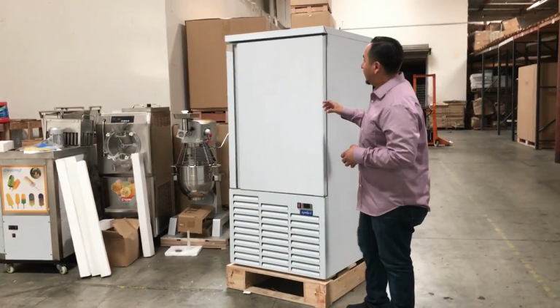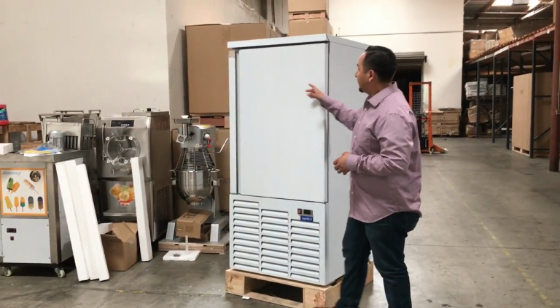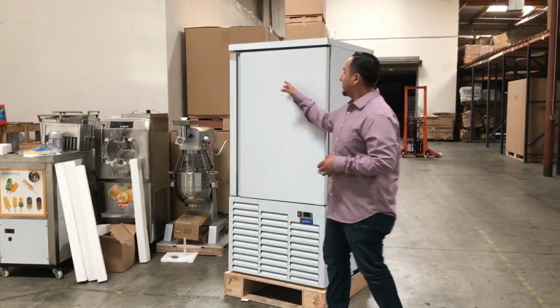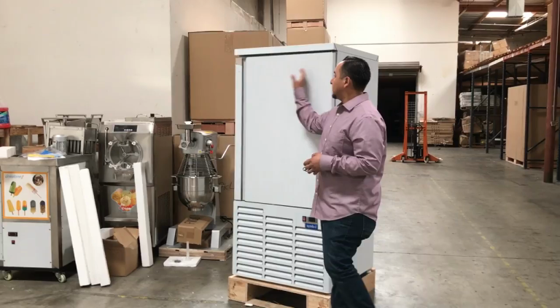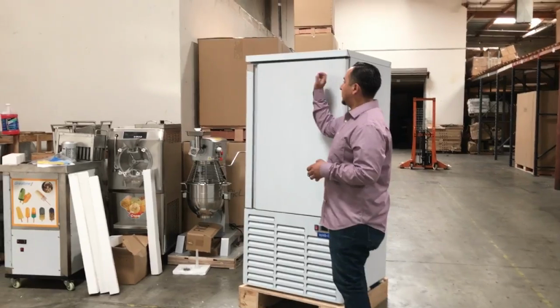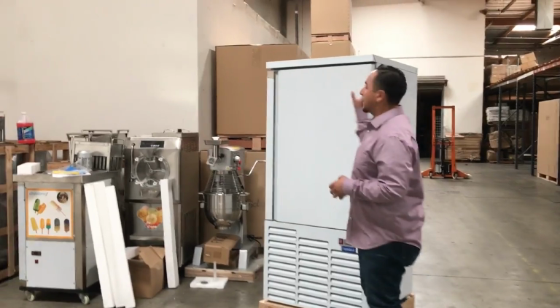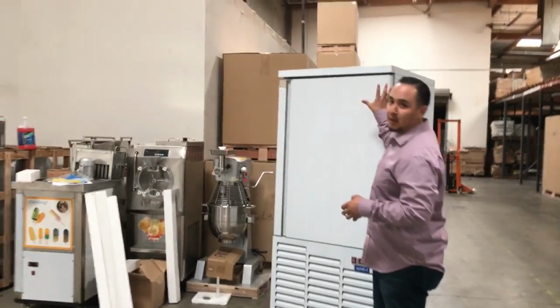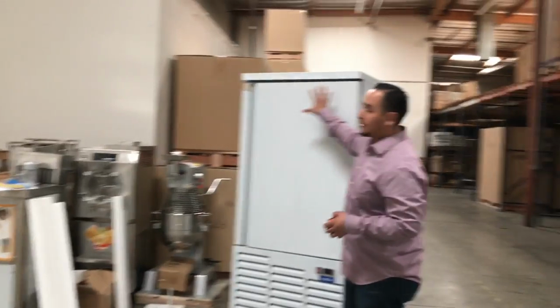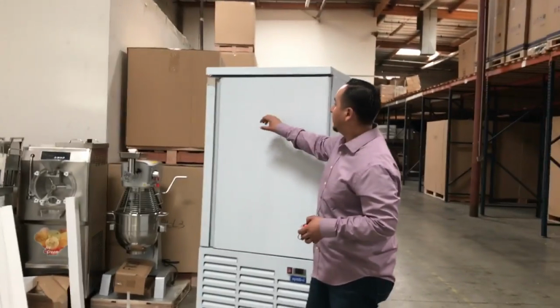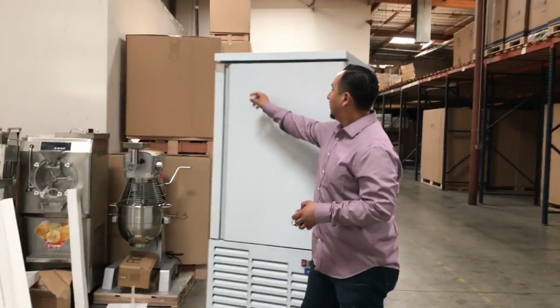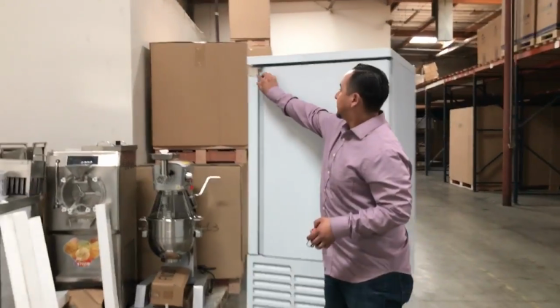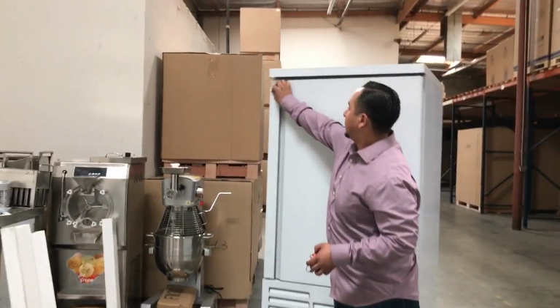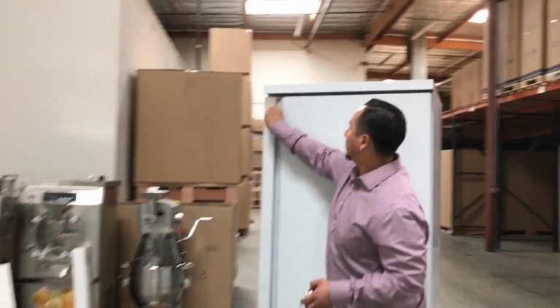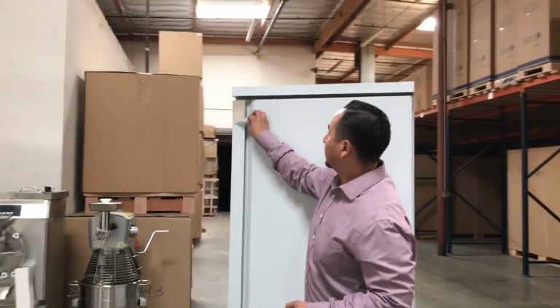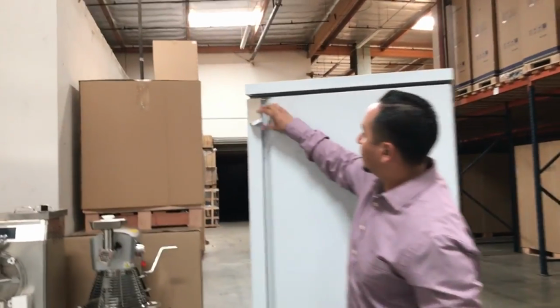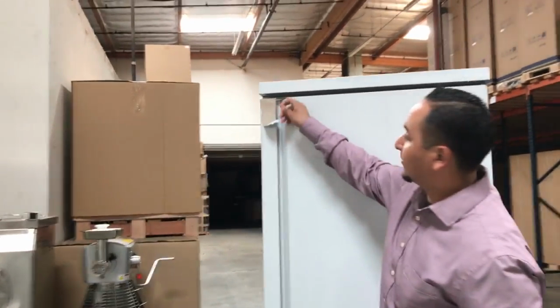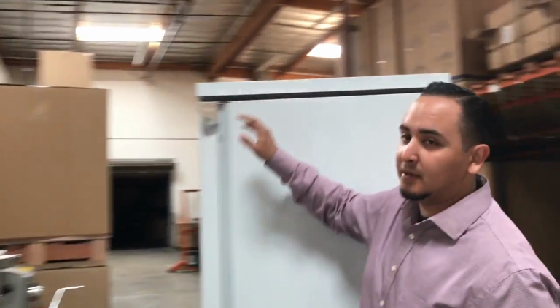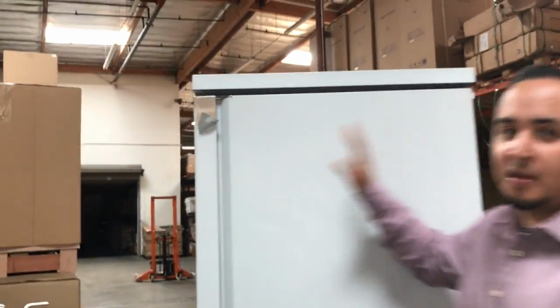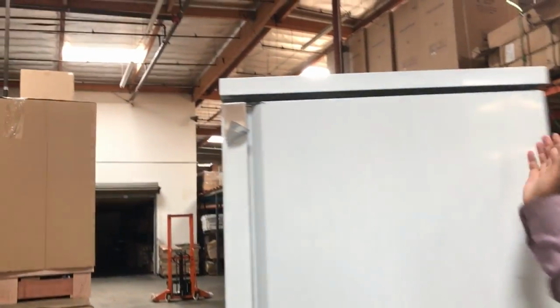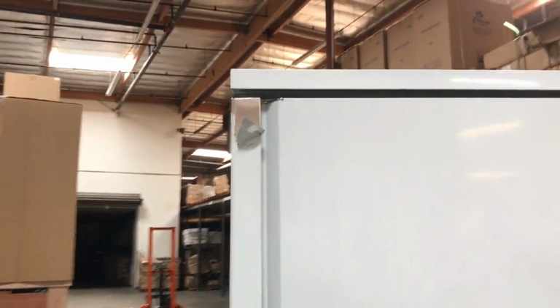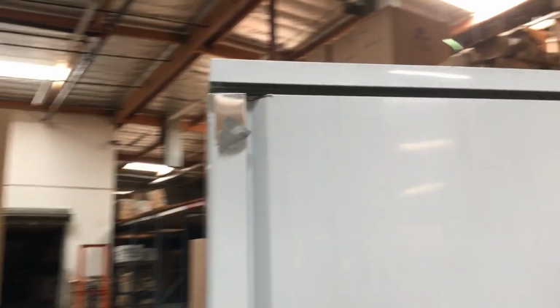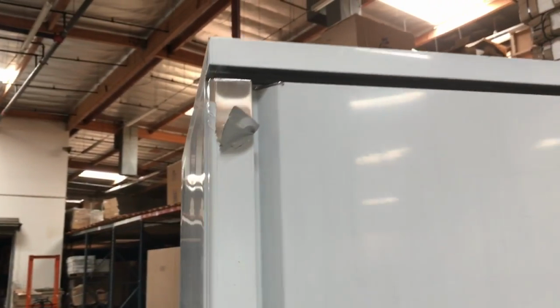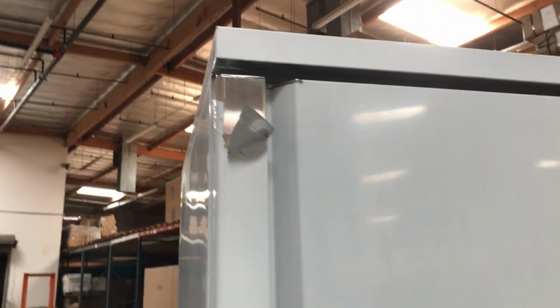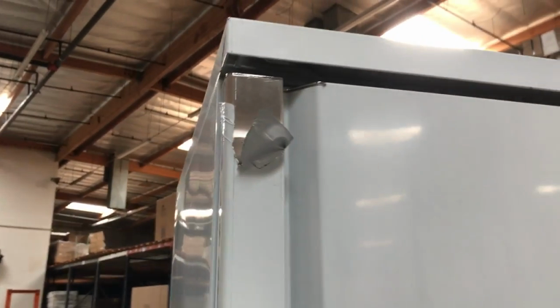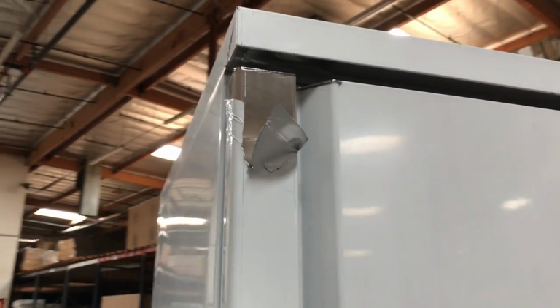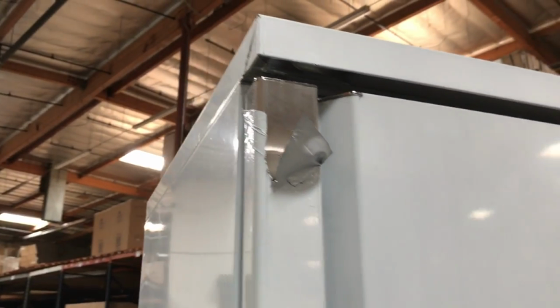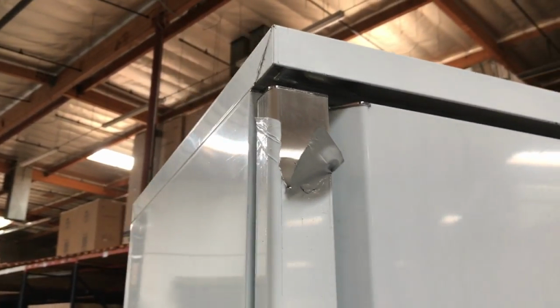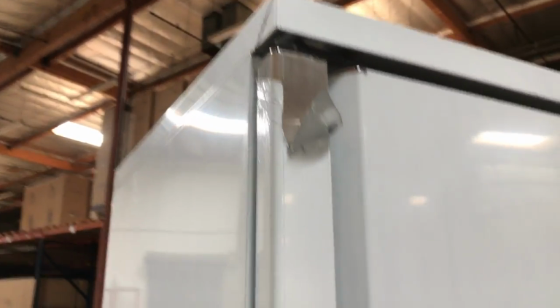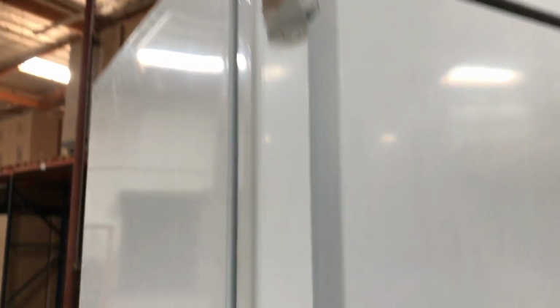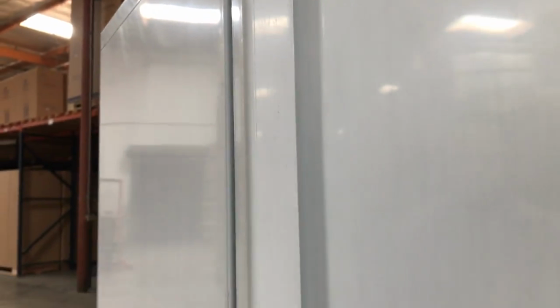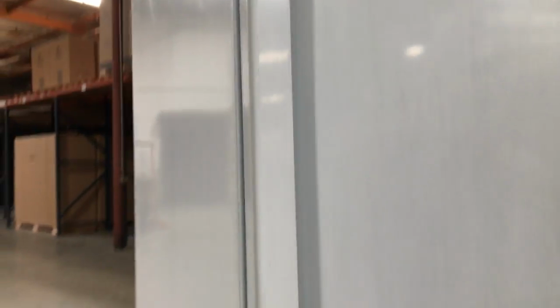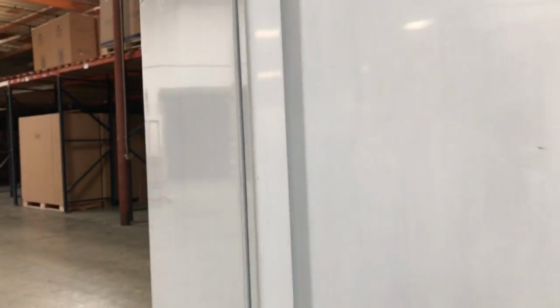If you see here, the stainless steel just has a plastic cover. So just the plastic cover you take off once you get the unit, just so it won't get scratches on the way over to you when you order it.